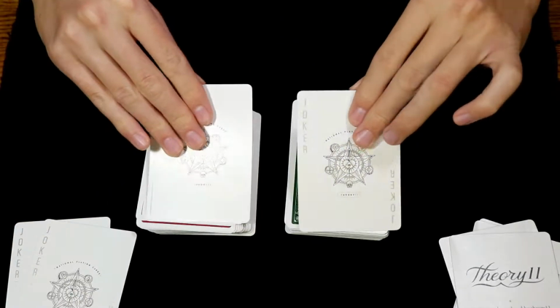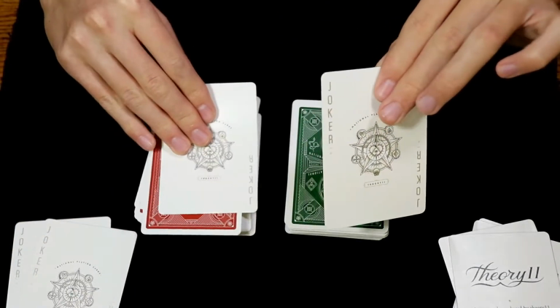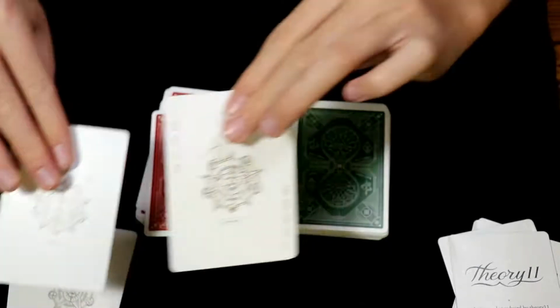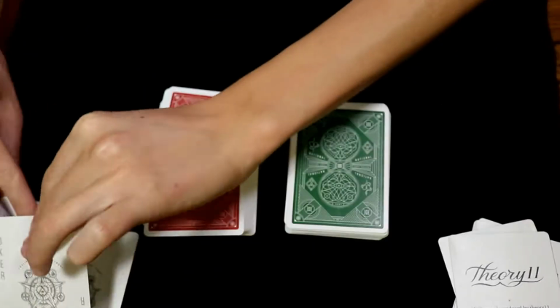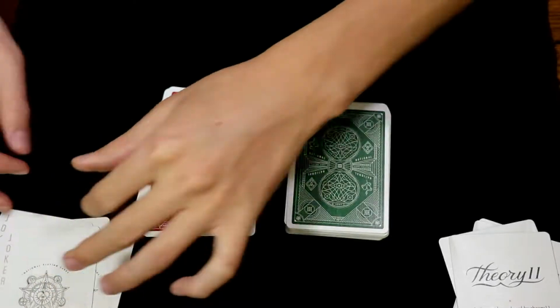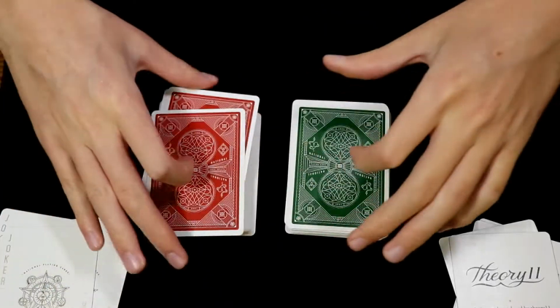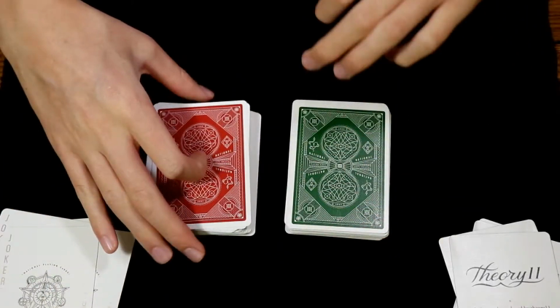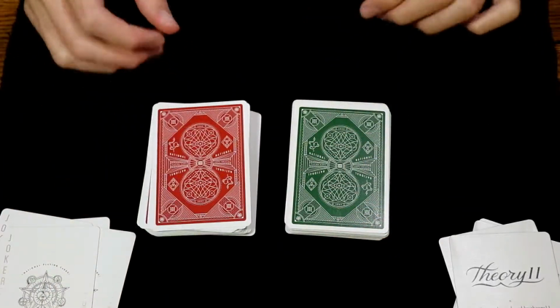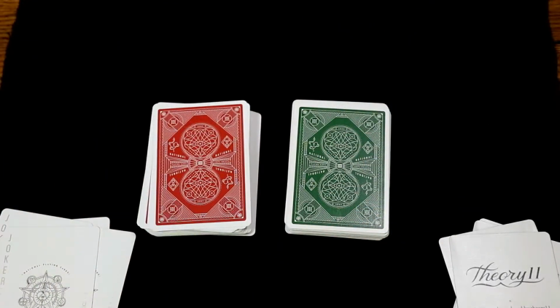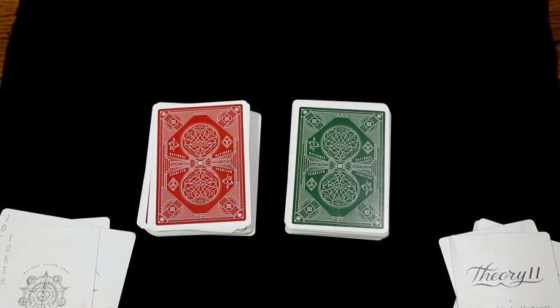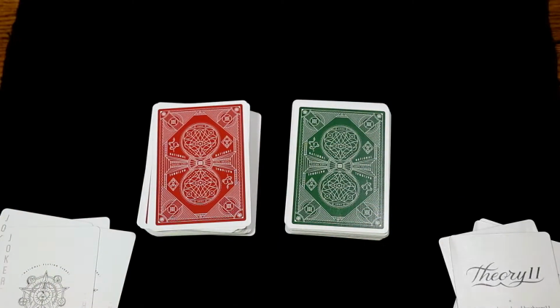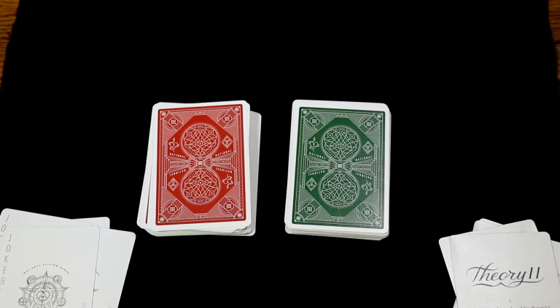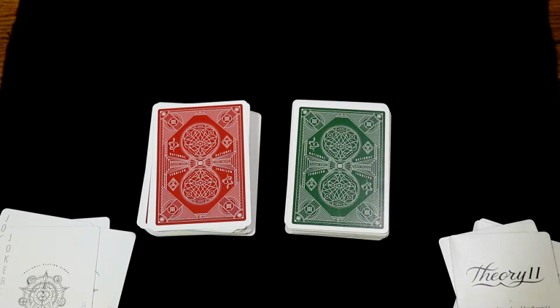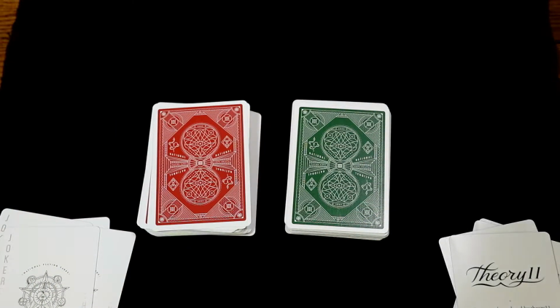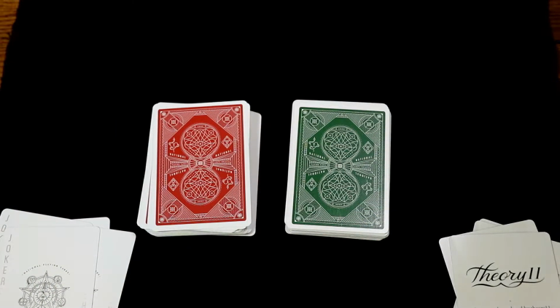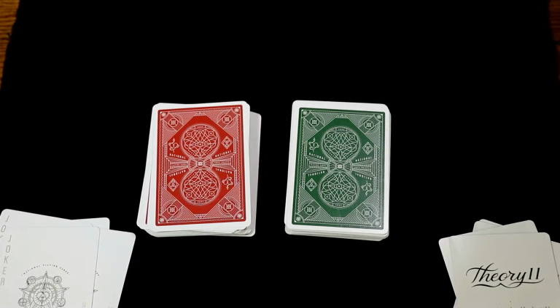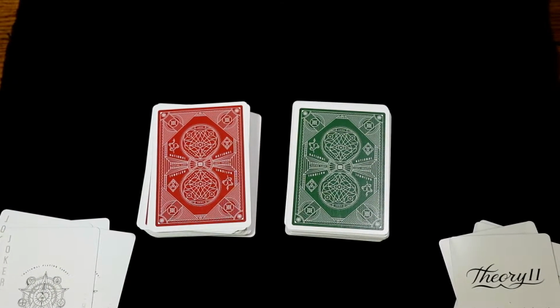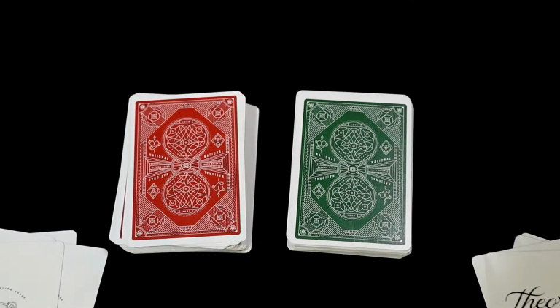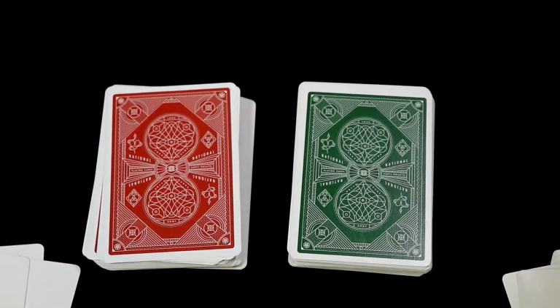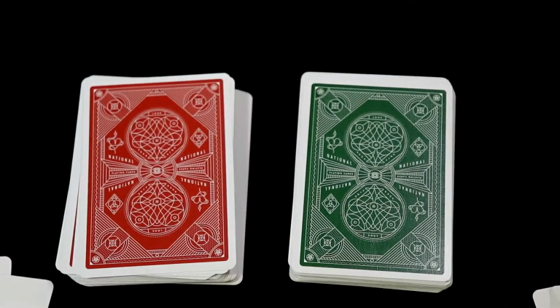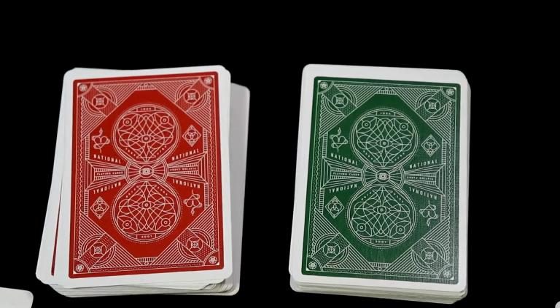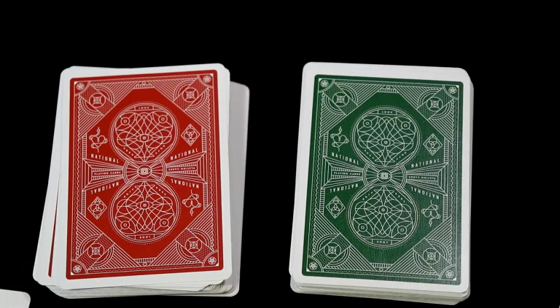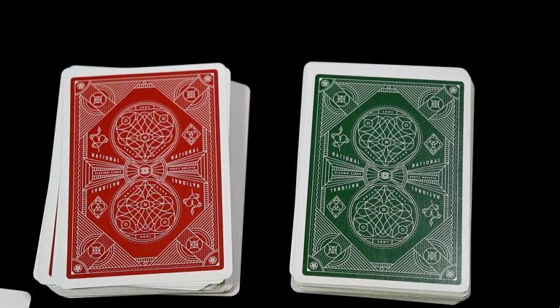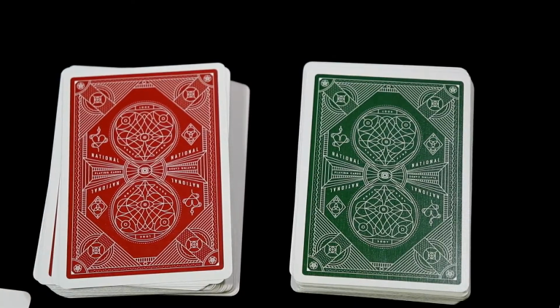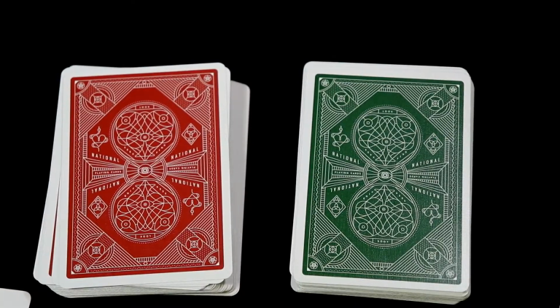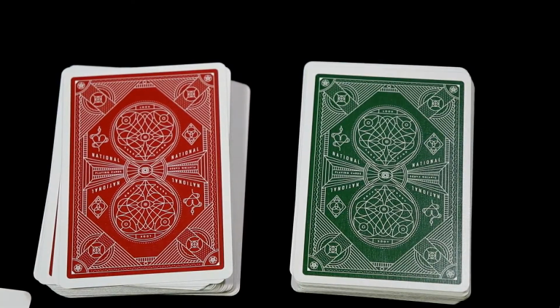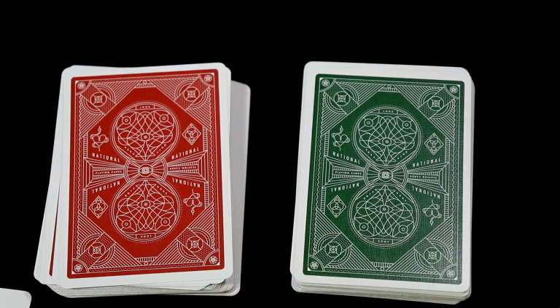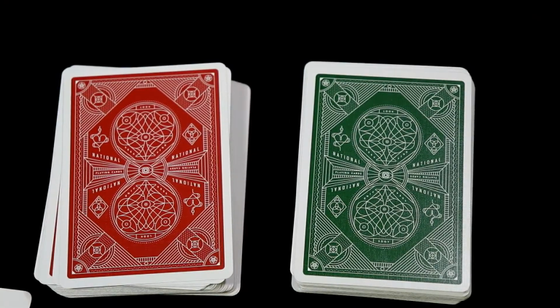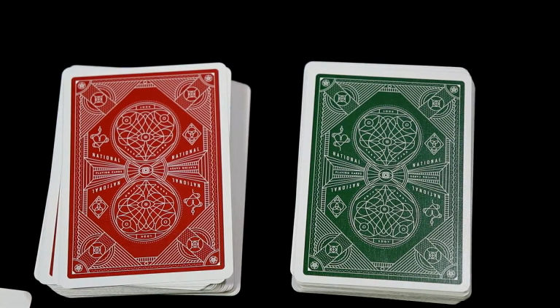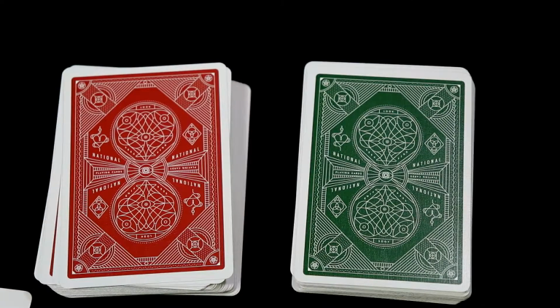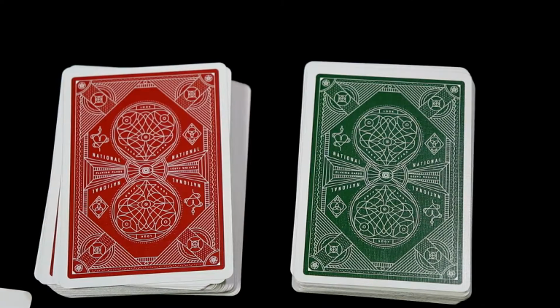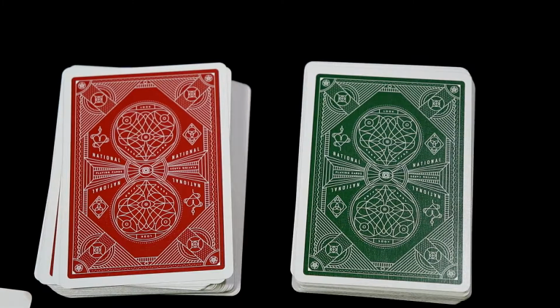Setting those aside, here is a look at the back design when the two decks are put side by side, and there is an up-close look.